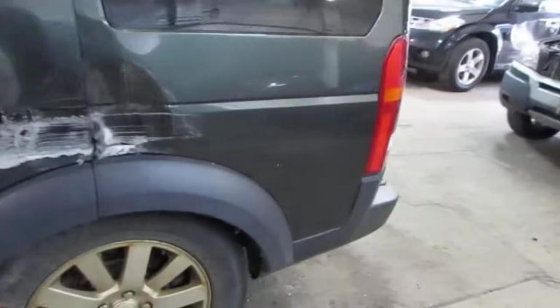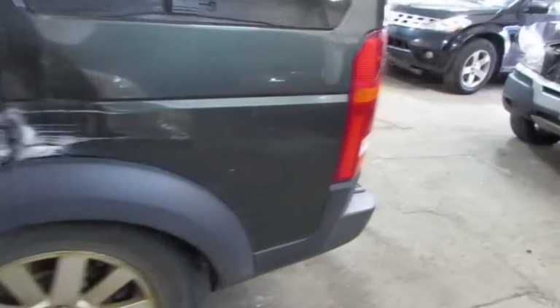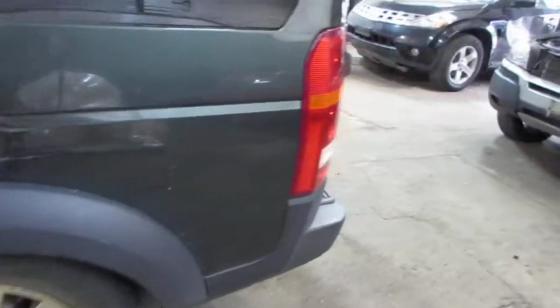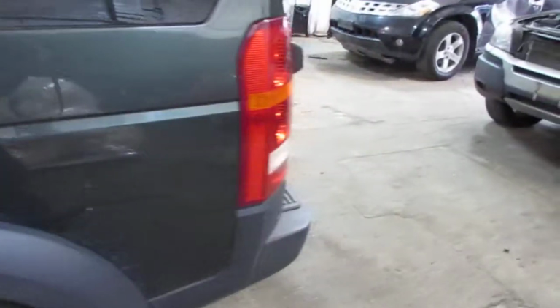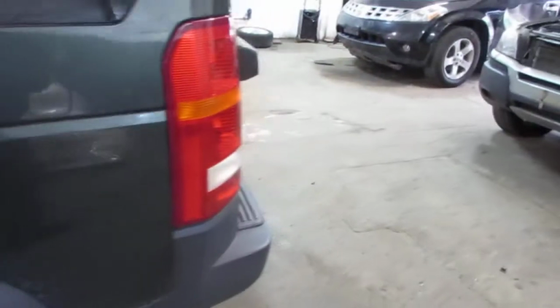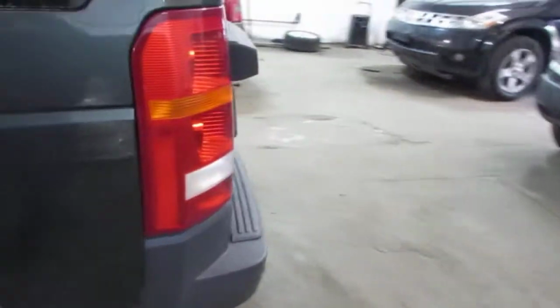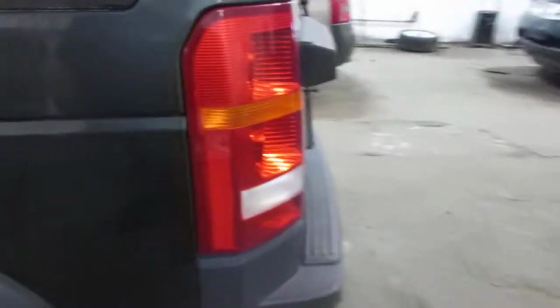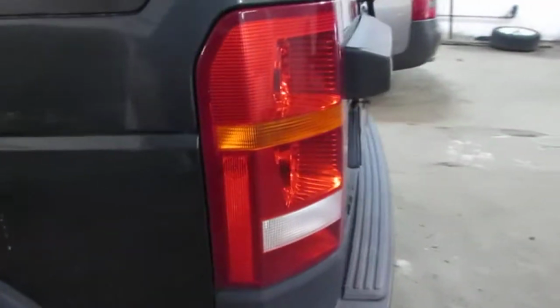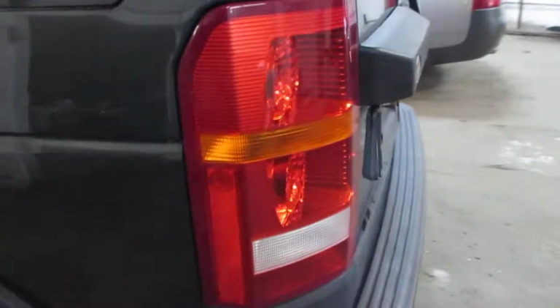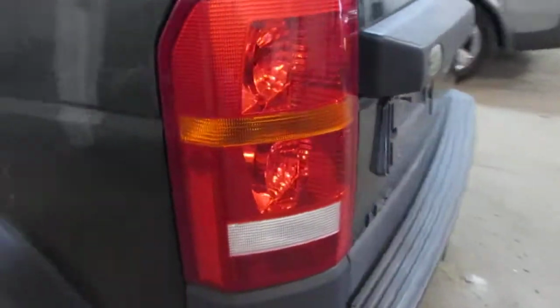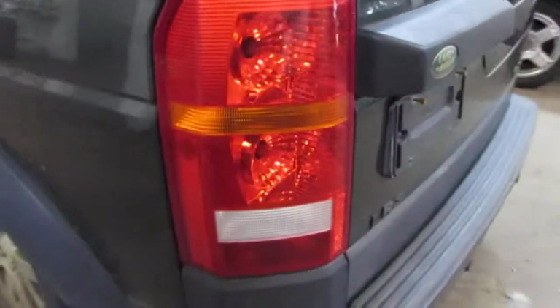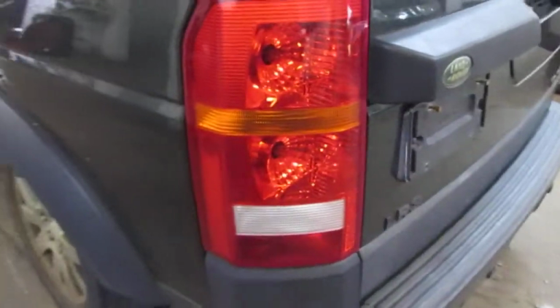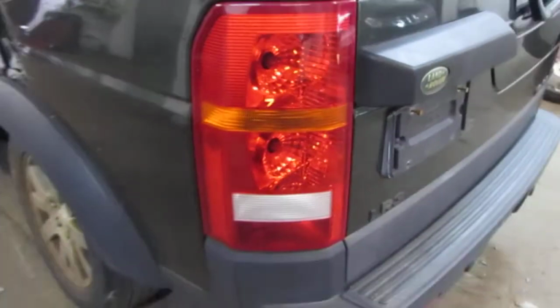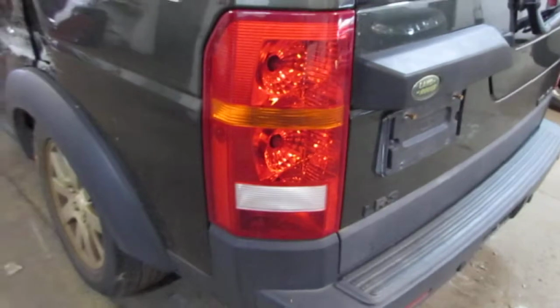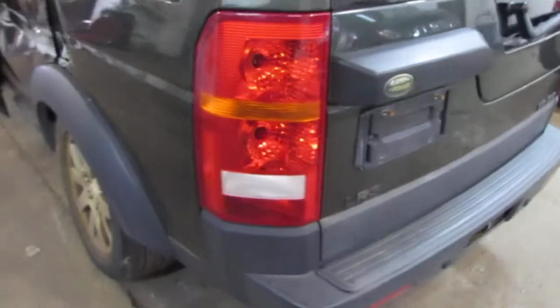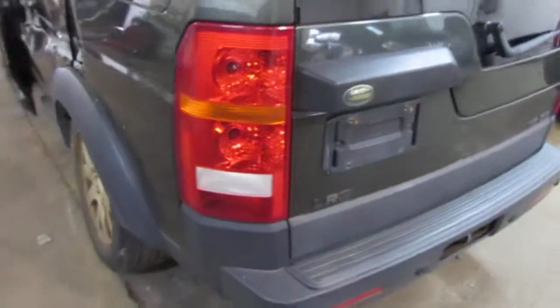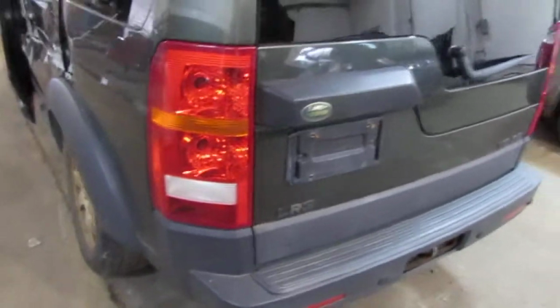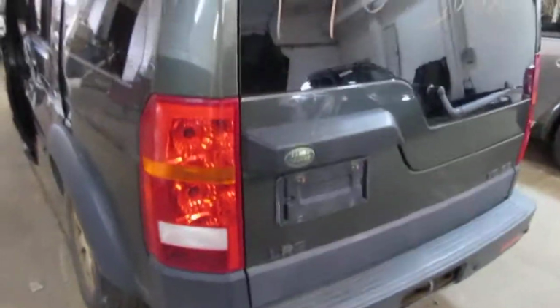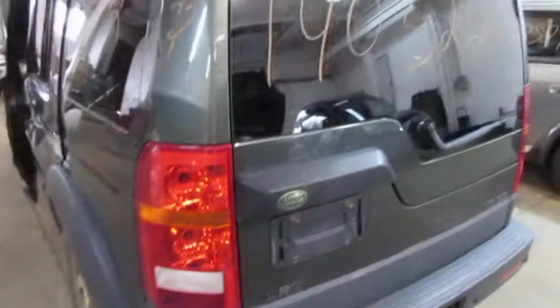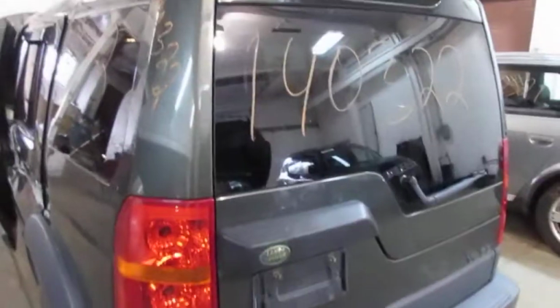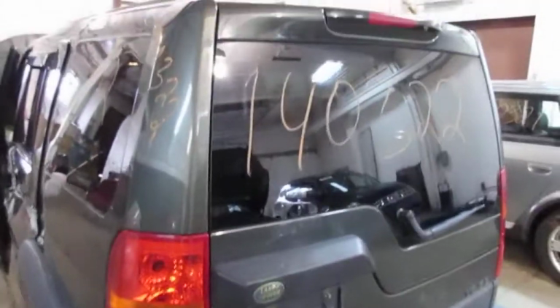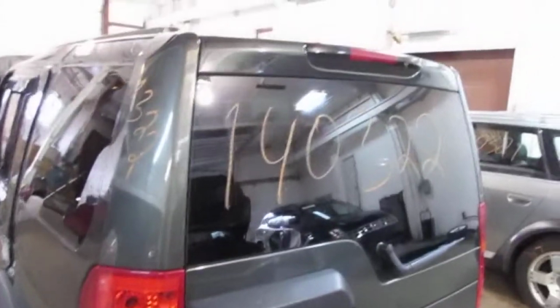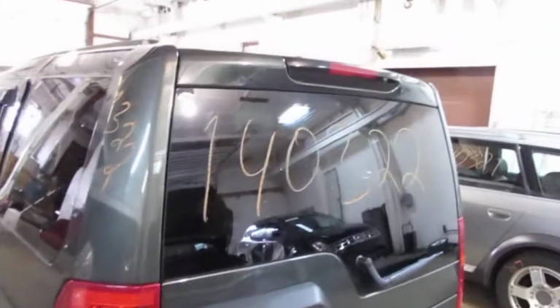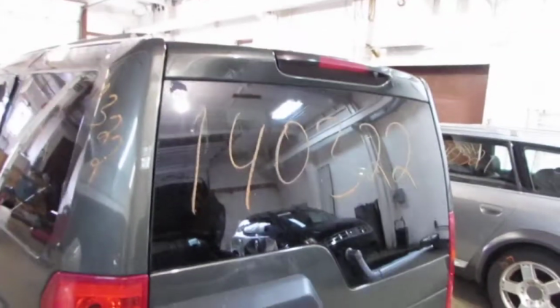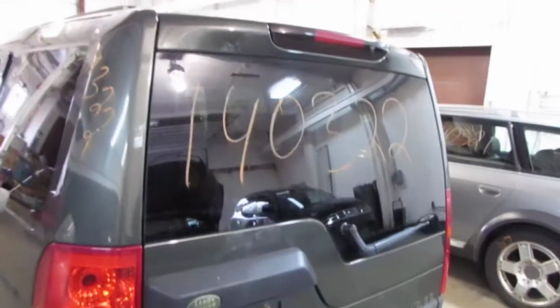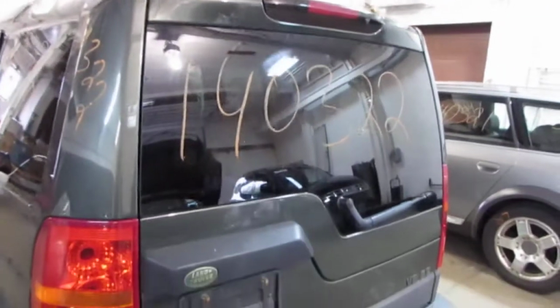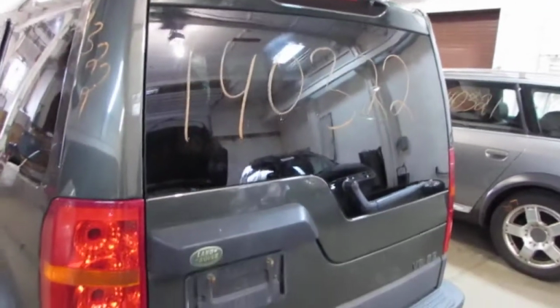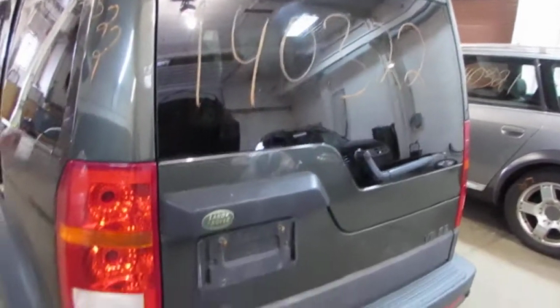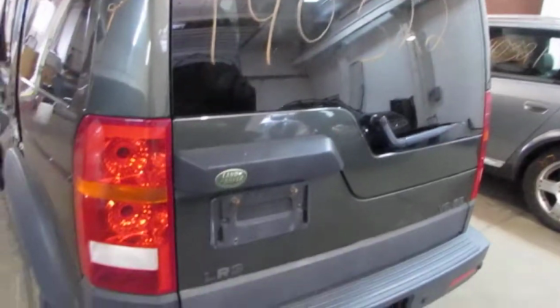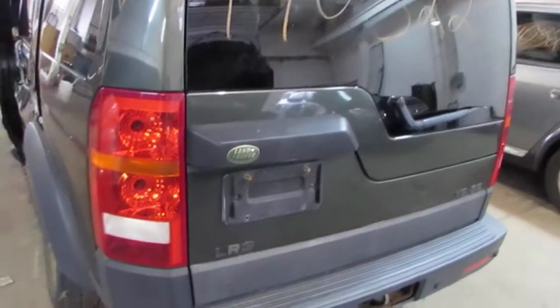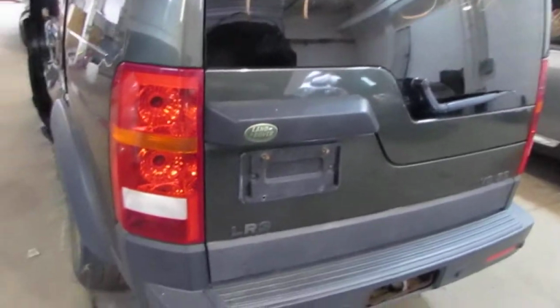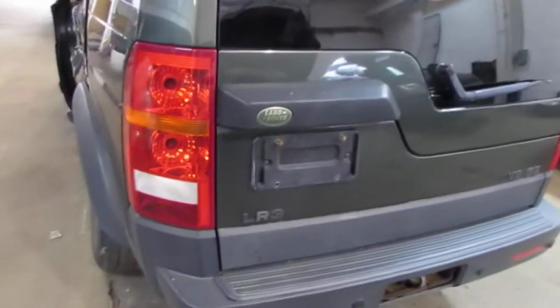The vehicle does still have a good driver side quarter mounted taillight, as well as both upper and lower factory rear gates.